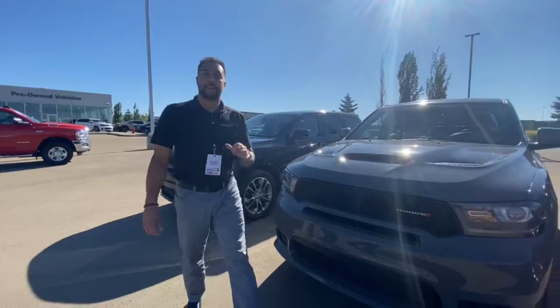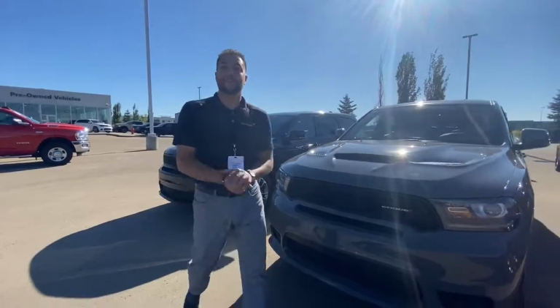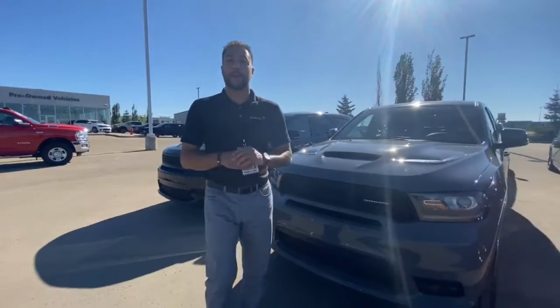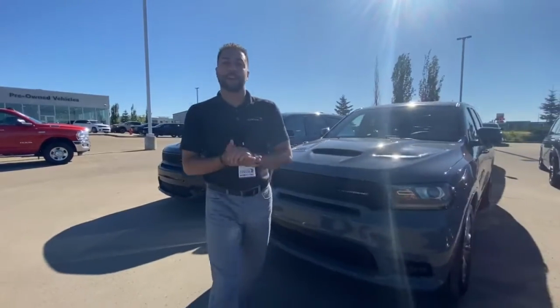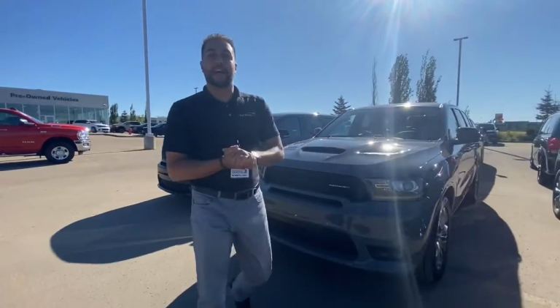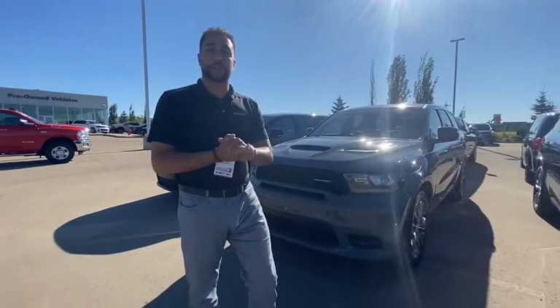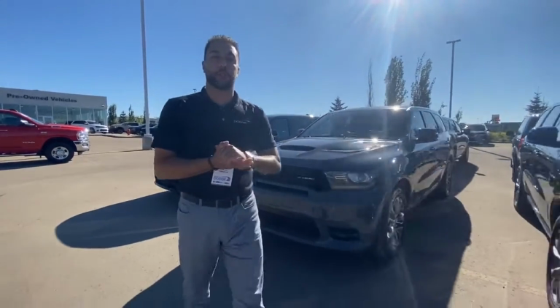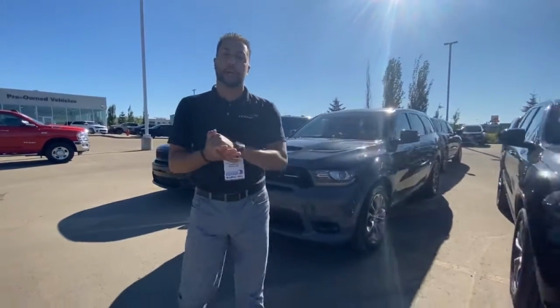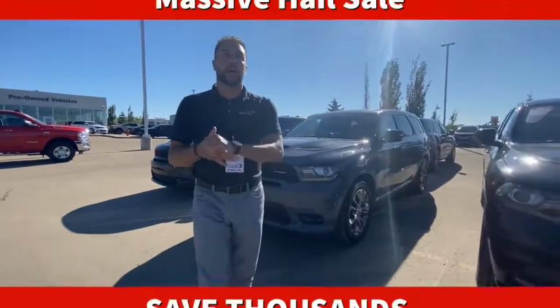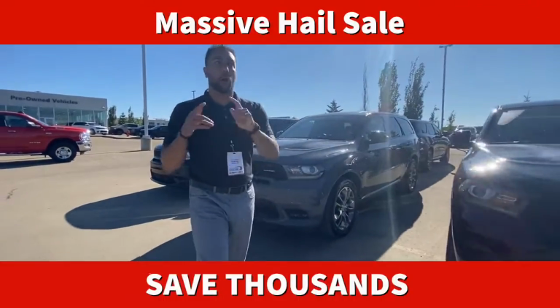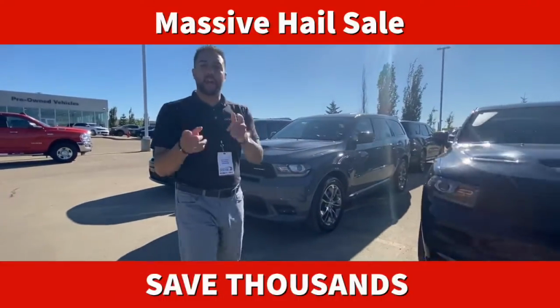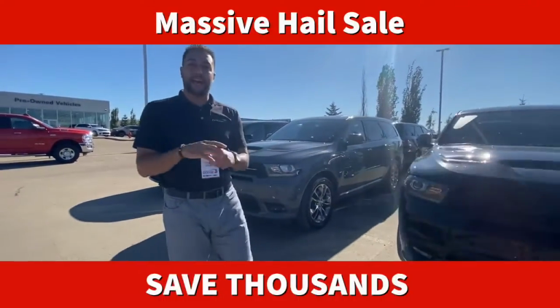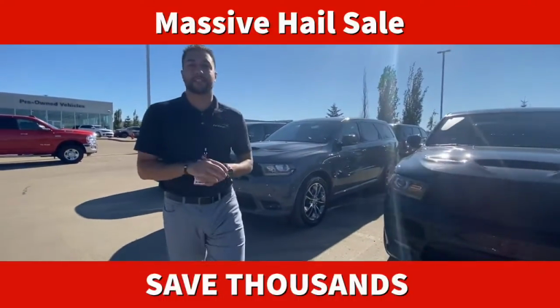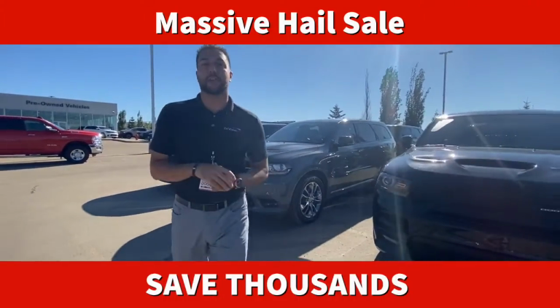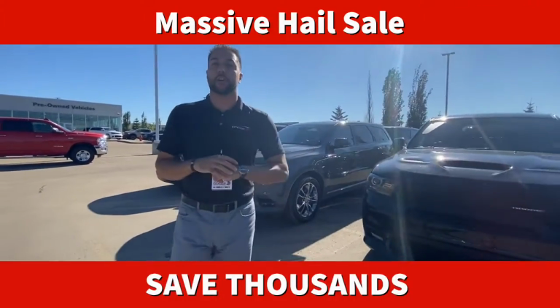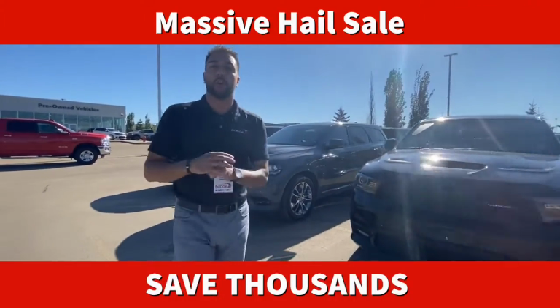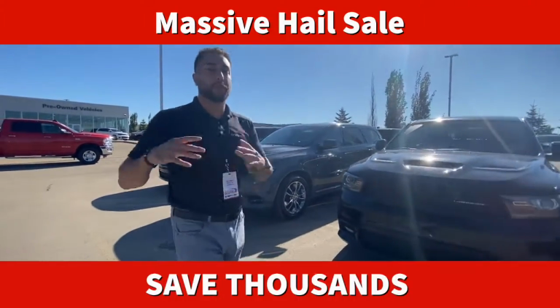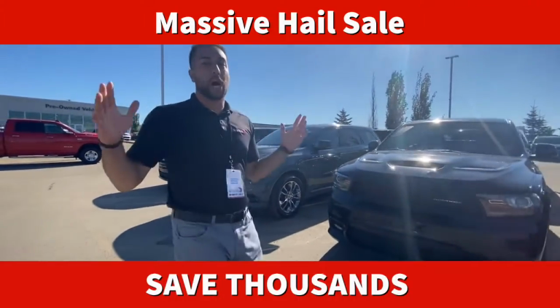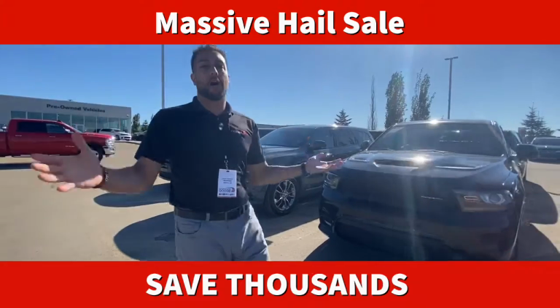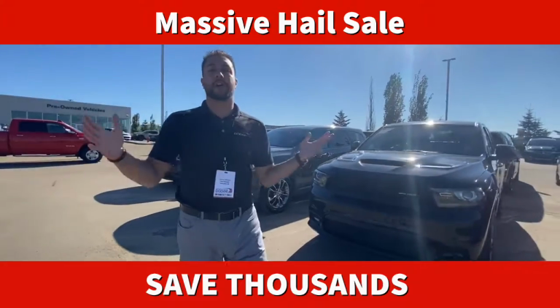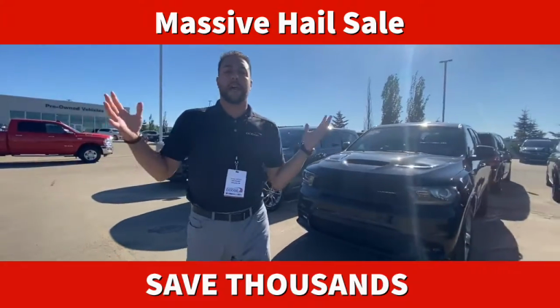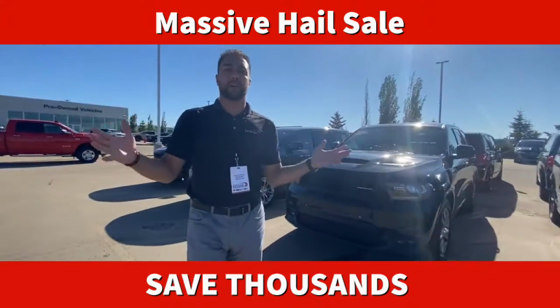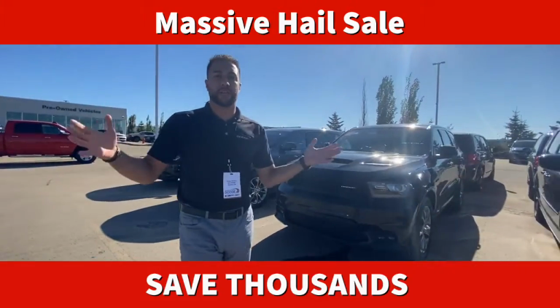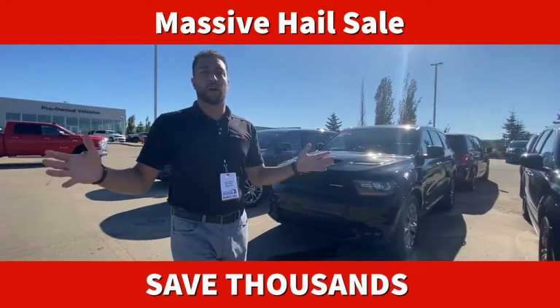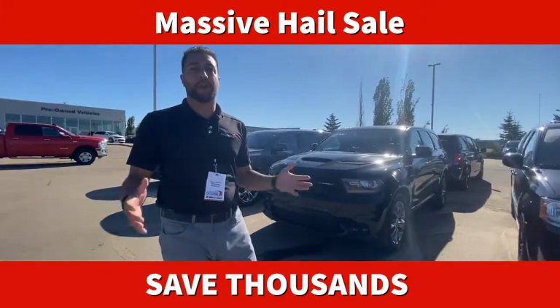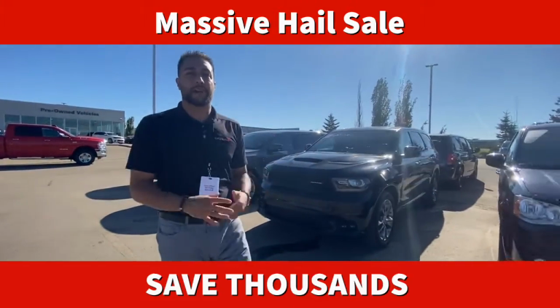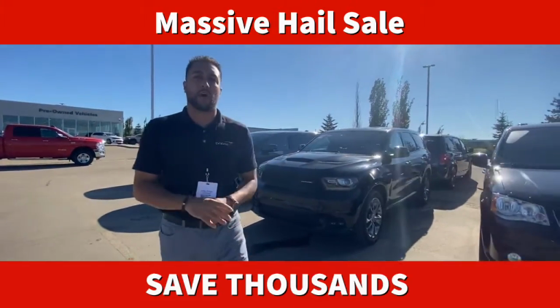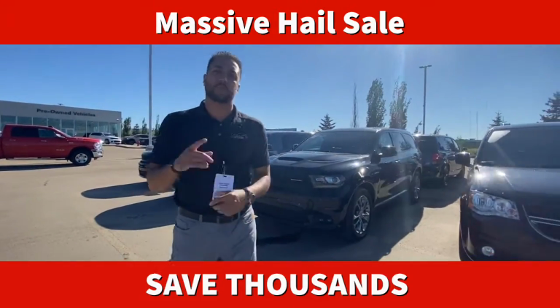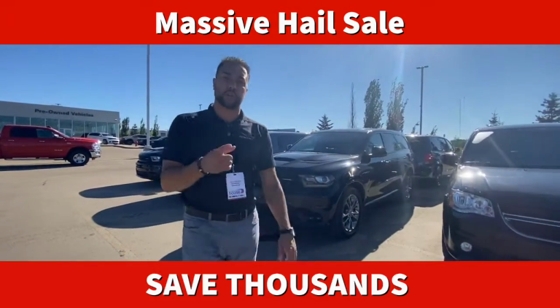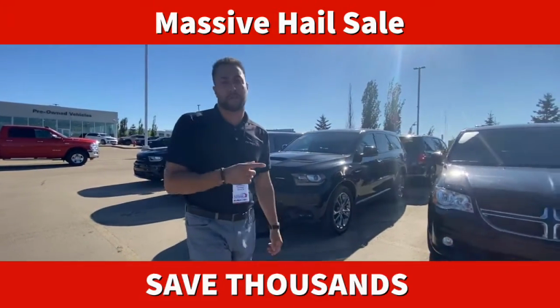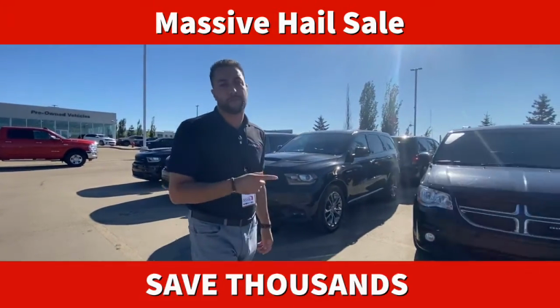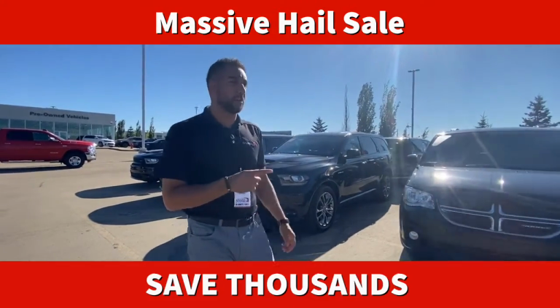What's up internet? It's Devin down here at Sherwood Dodge. I got one hail of a sale for you with over a hundred hail units on ground right now. I'm sure there's something for you.